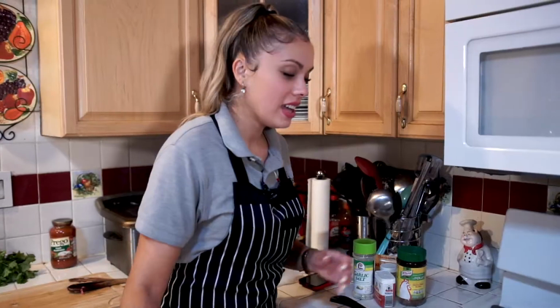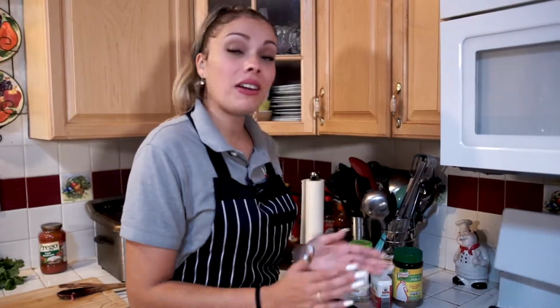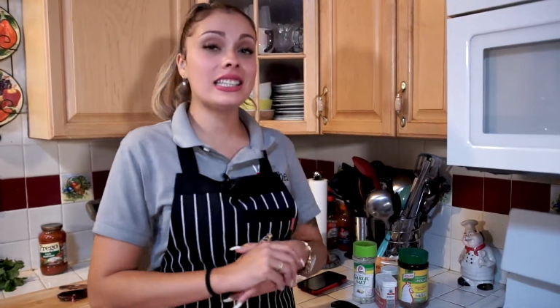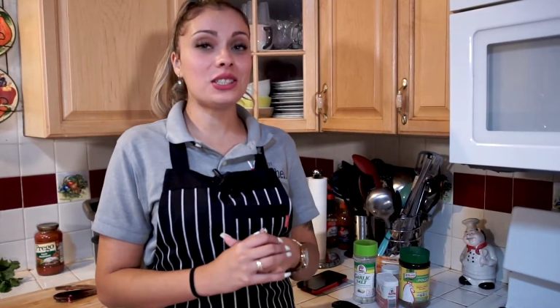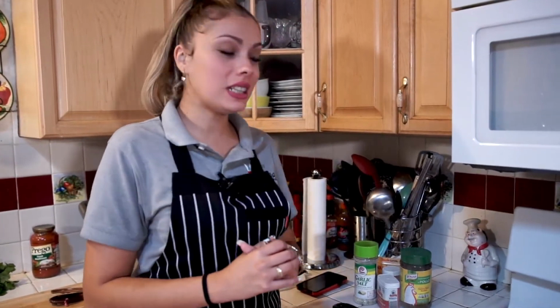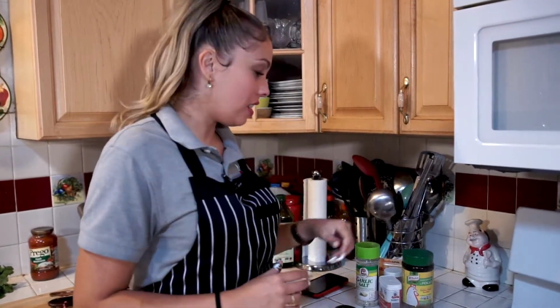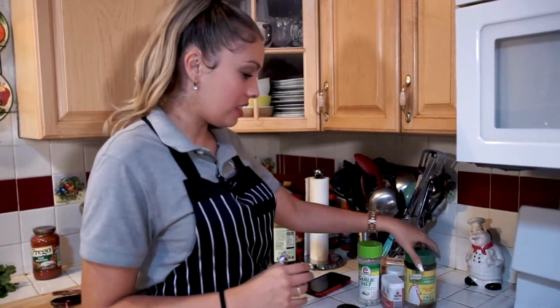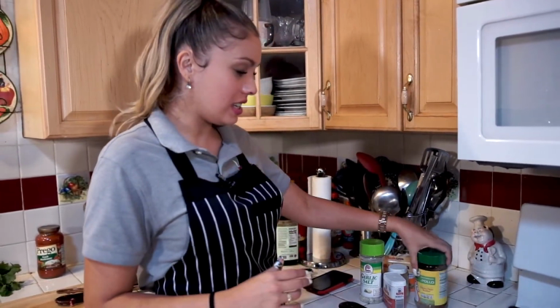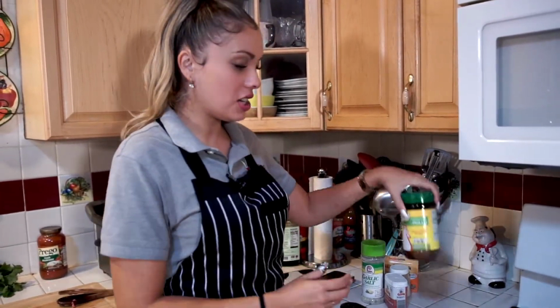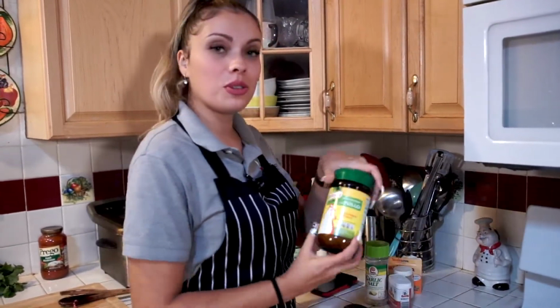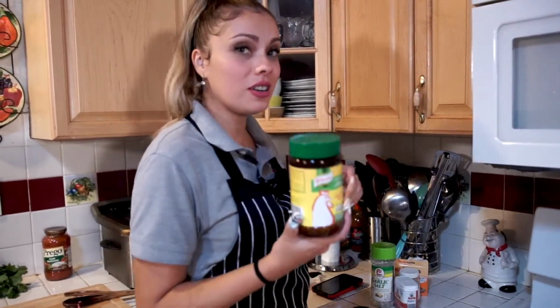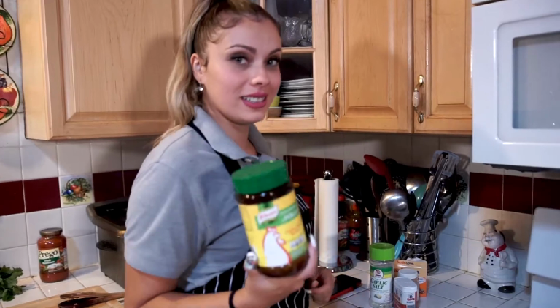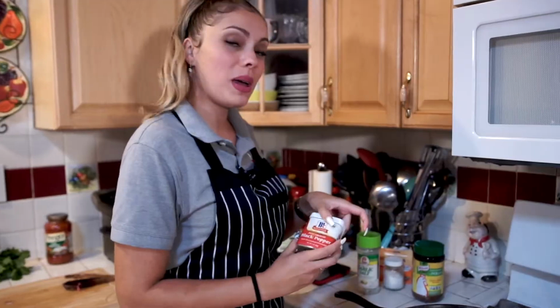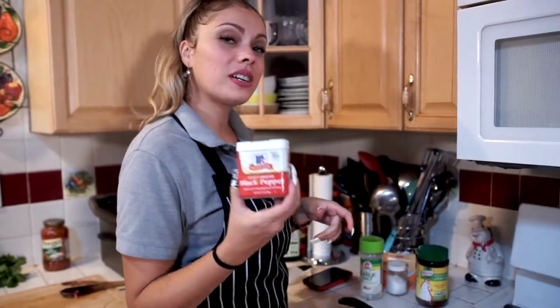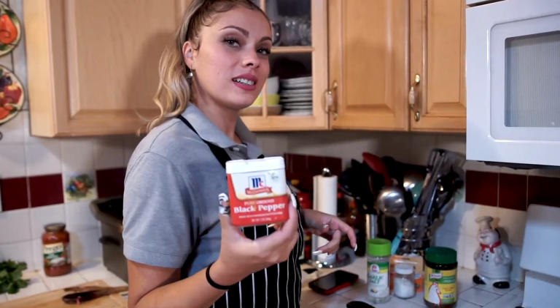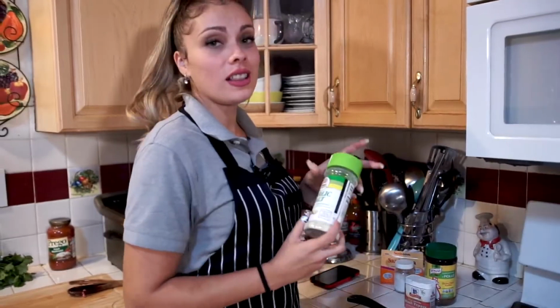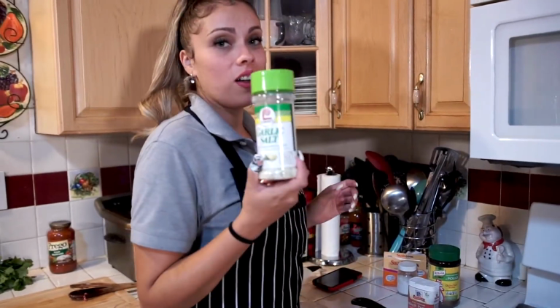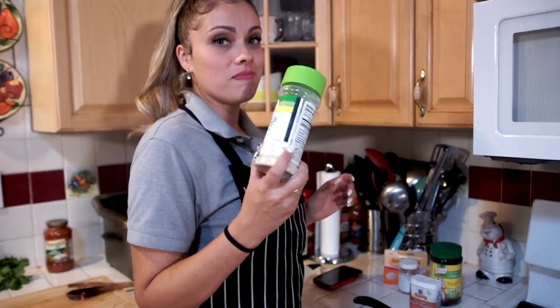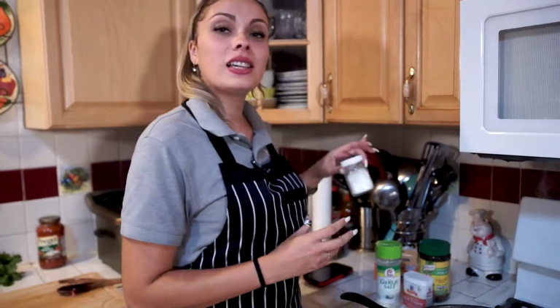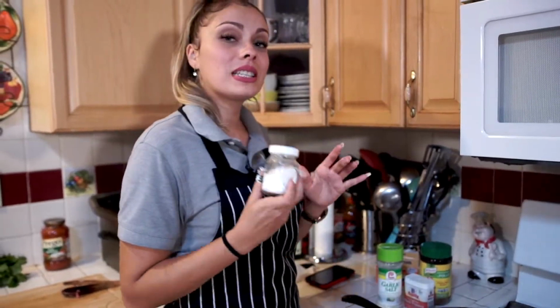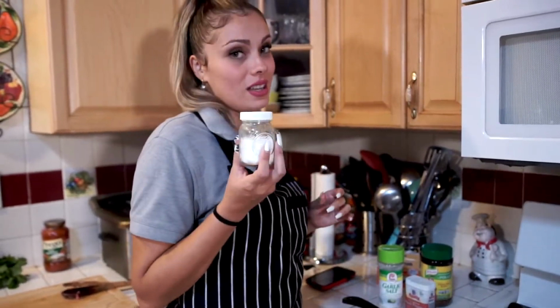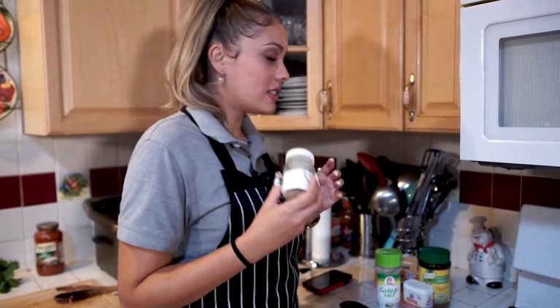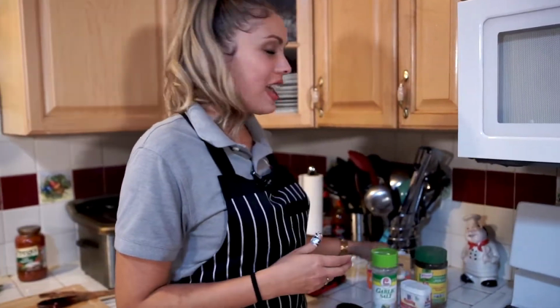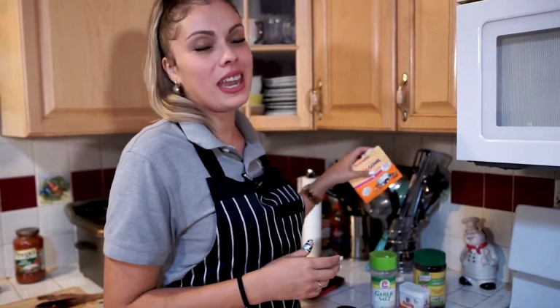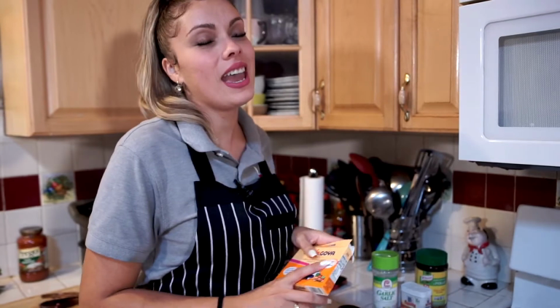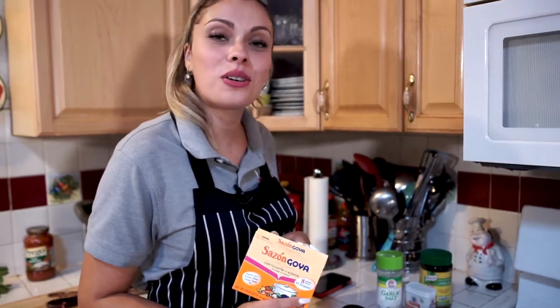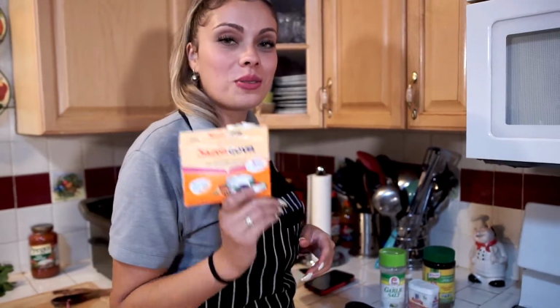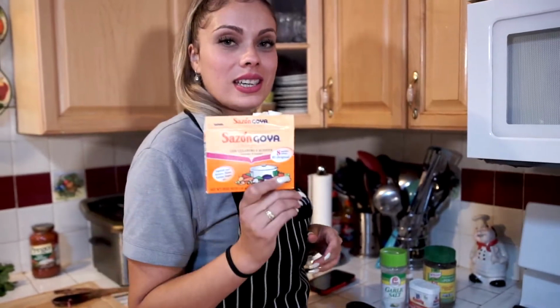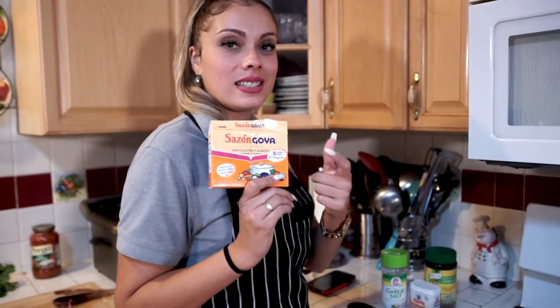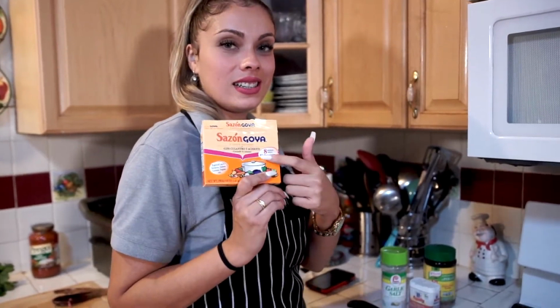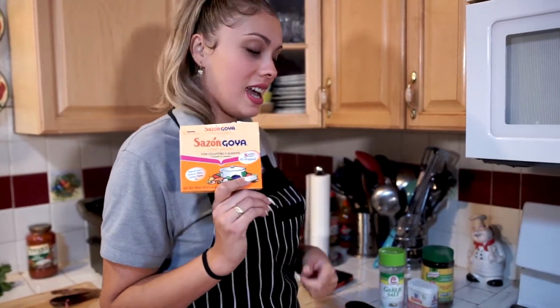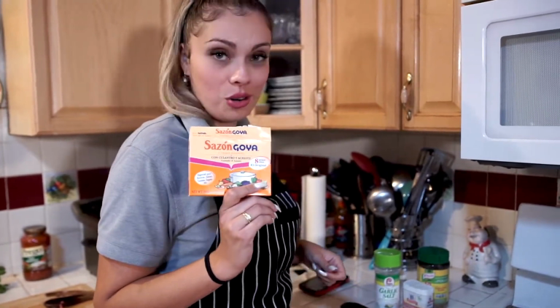The seasonings you will need are these: chicken bouillon, black pepper, garlic salt, a little bit of salt, and you can't go wrong with this — Goya.